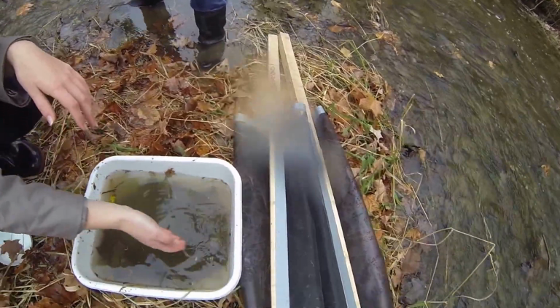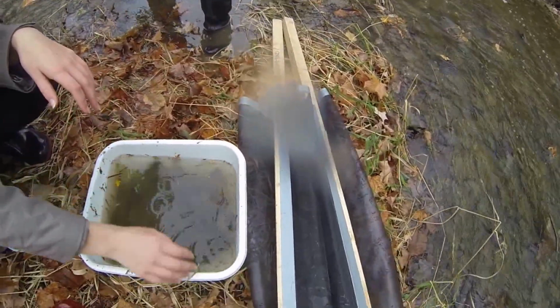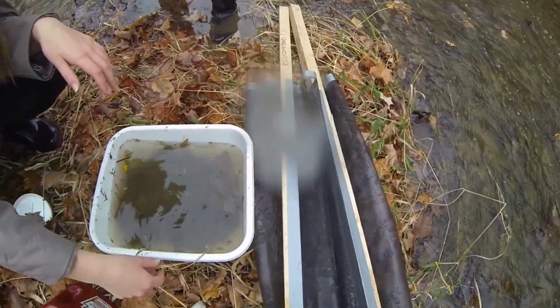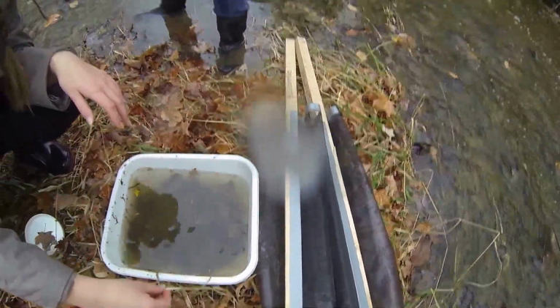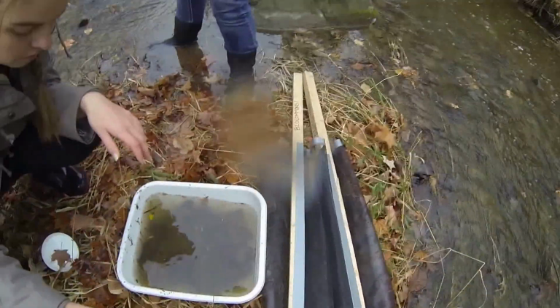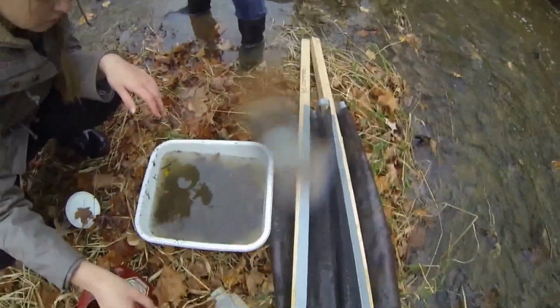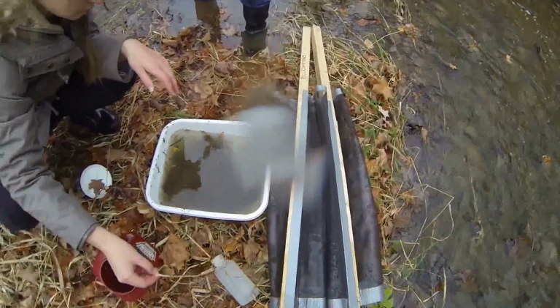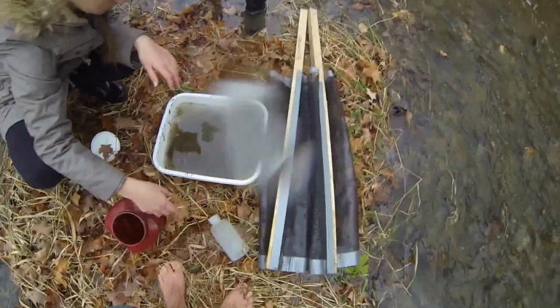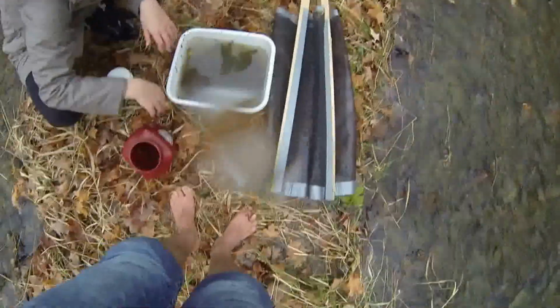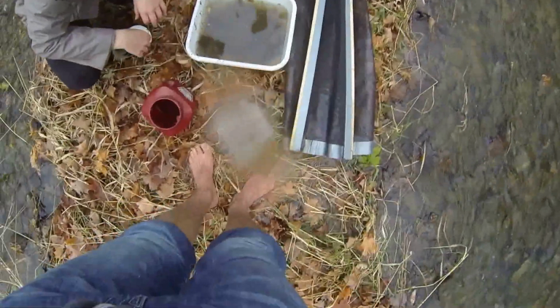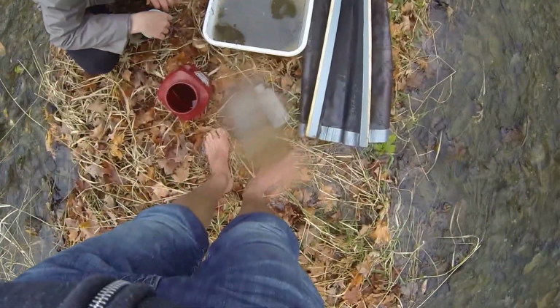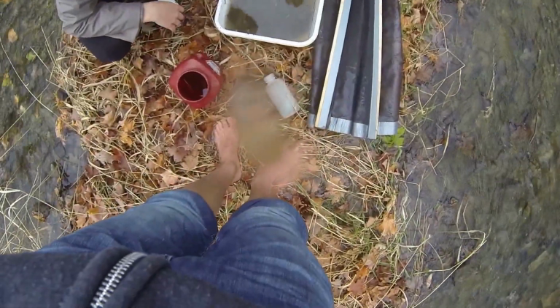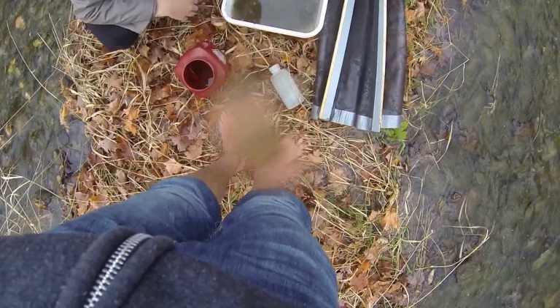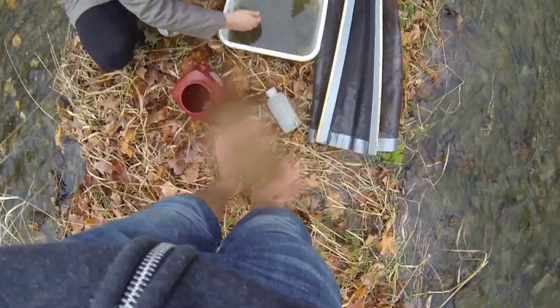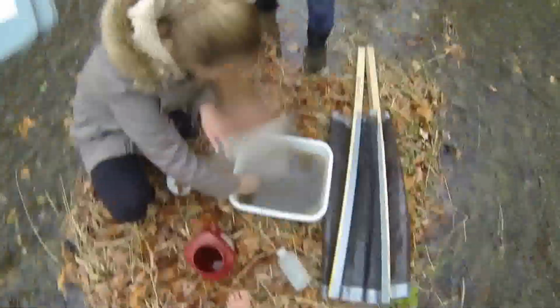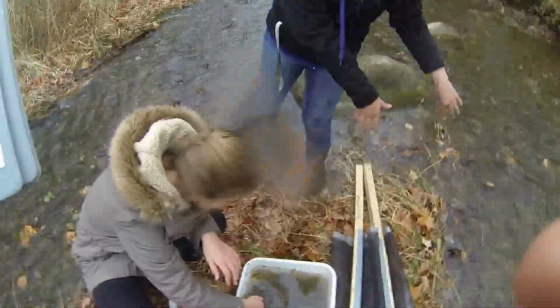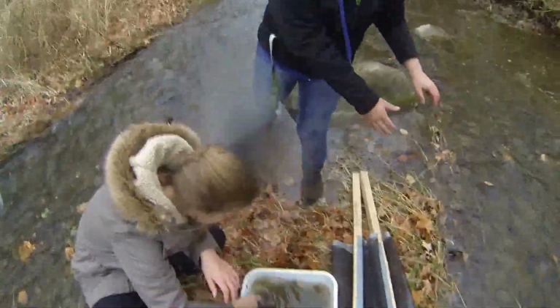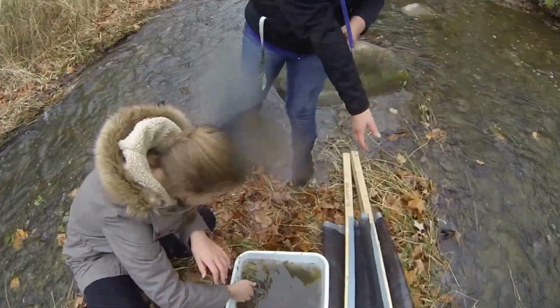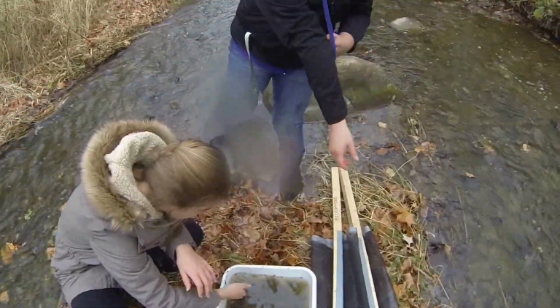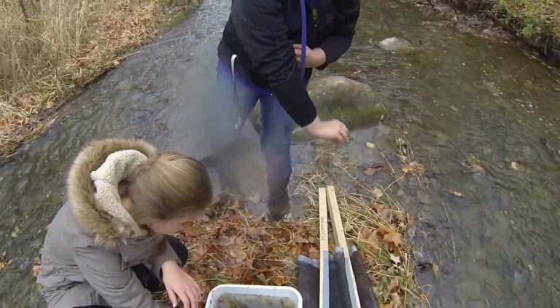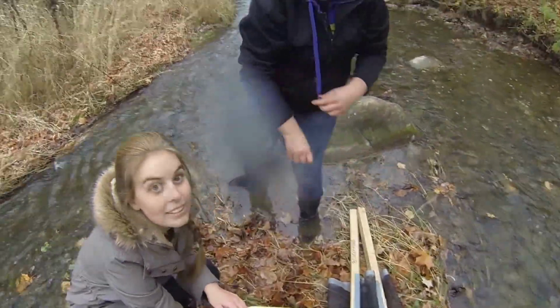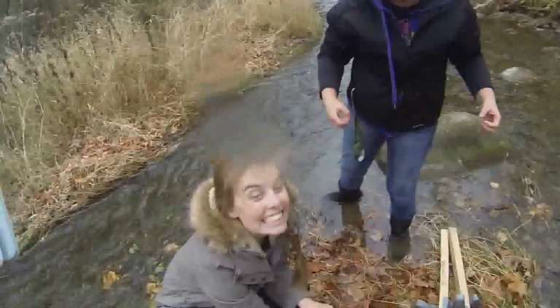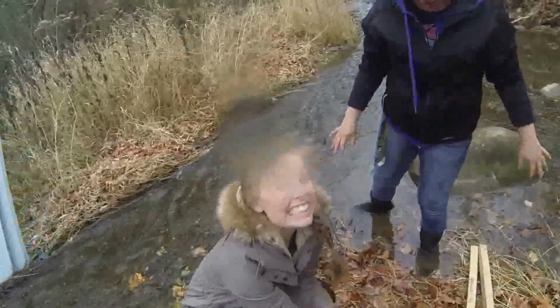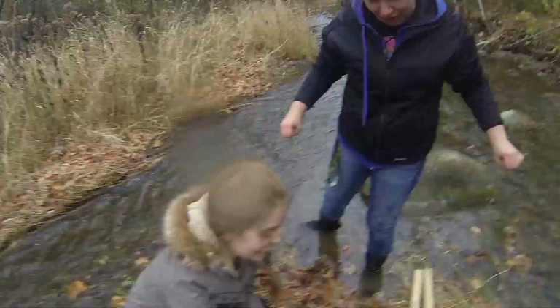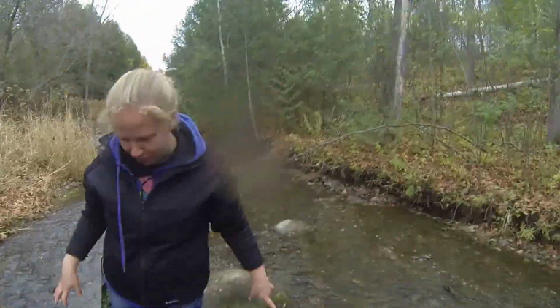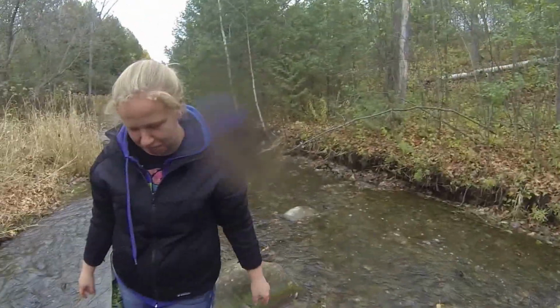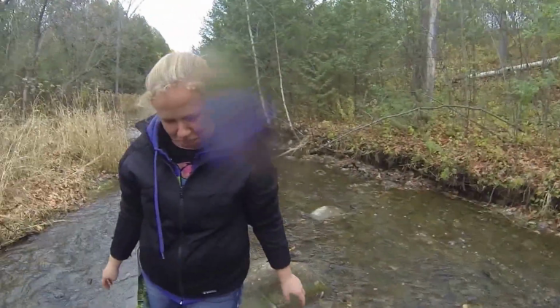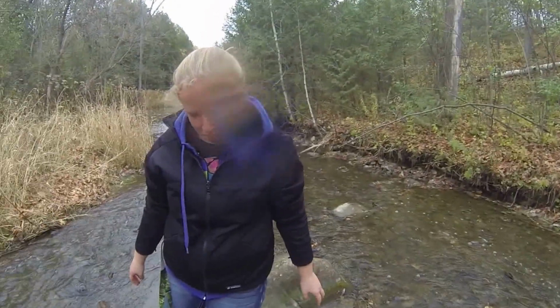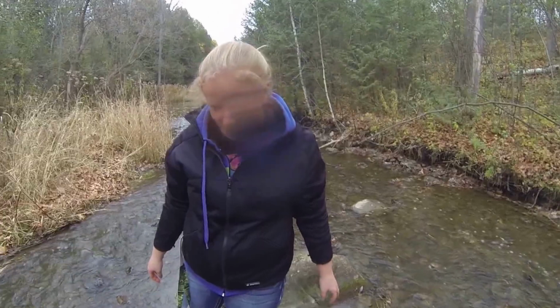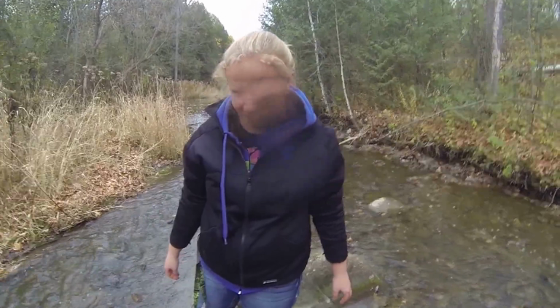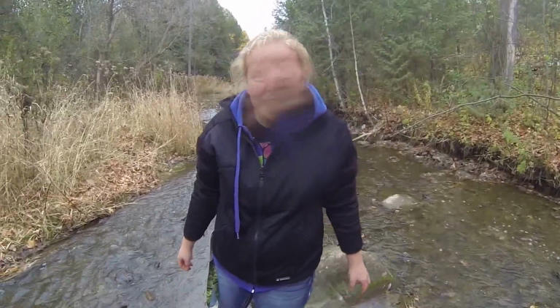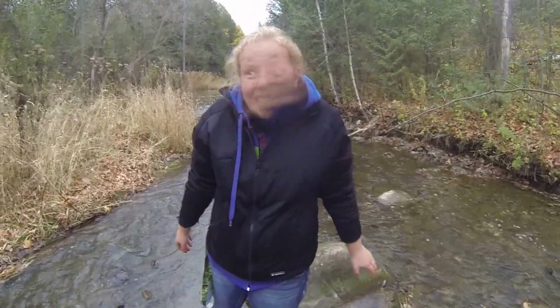Alright. Go, fish! Everybody smile! Smile, Morgan! Alright.